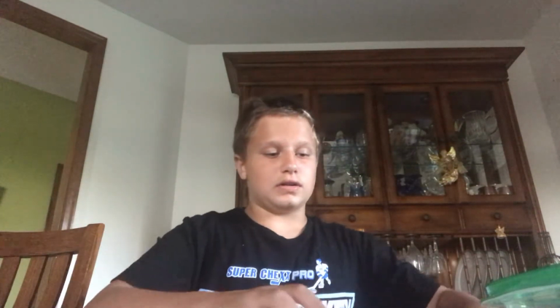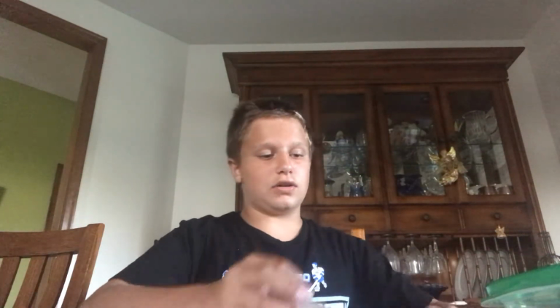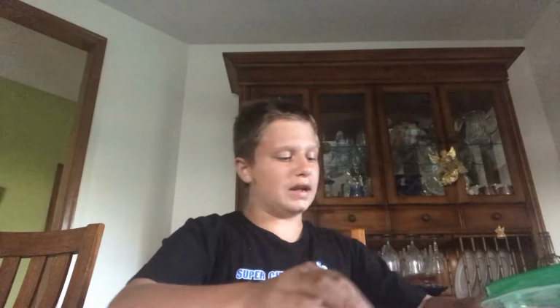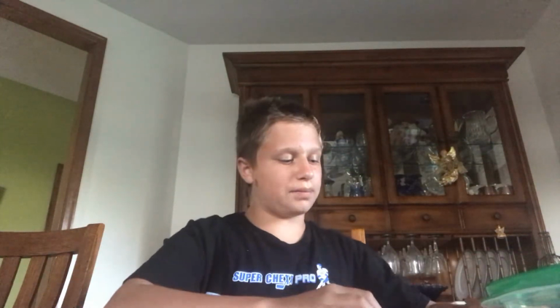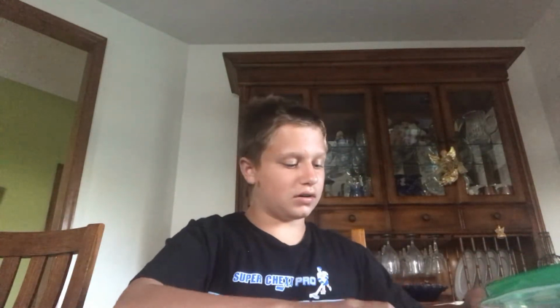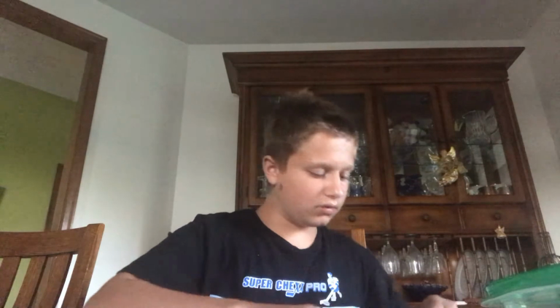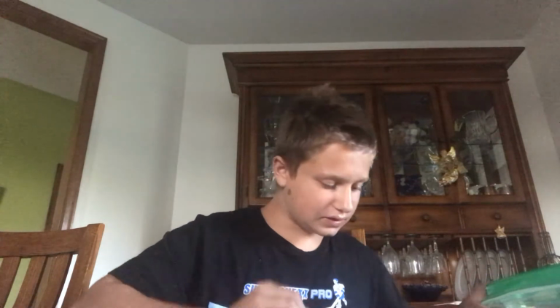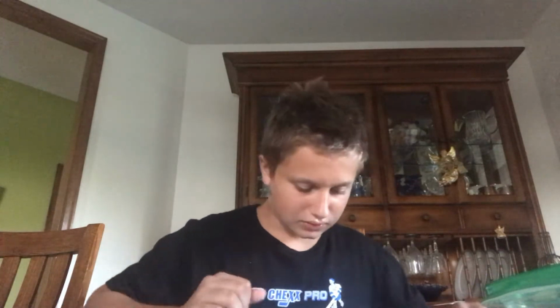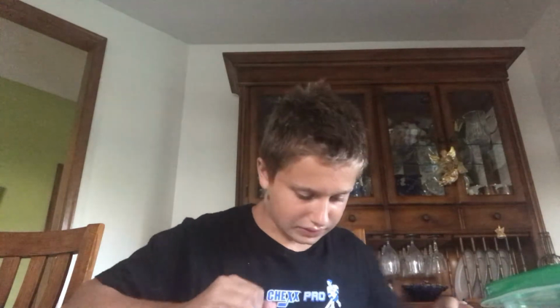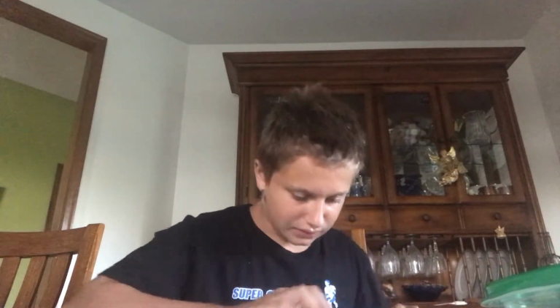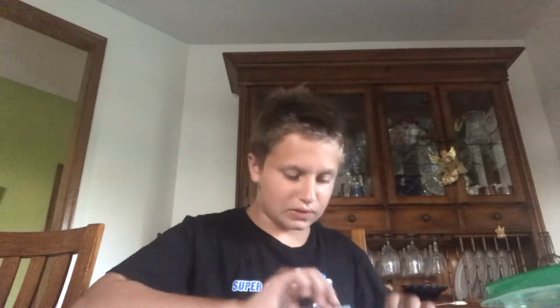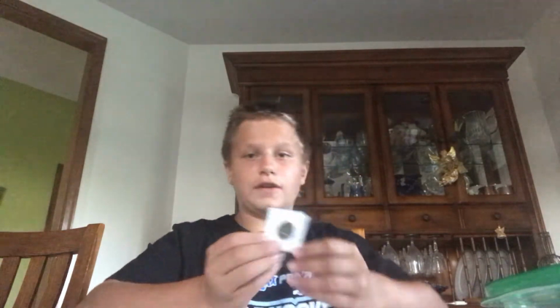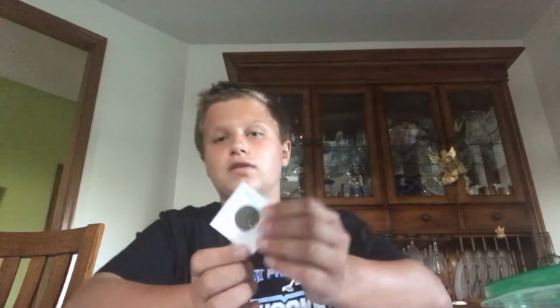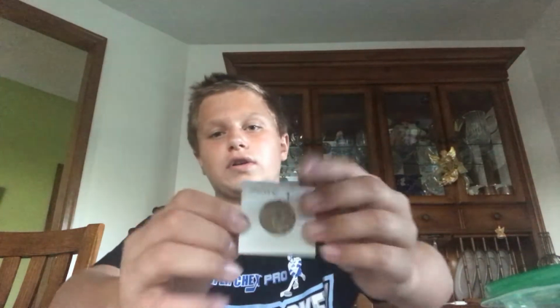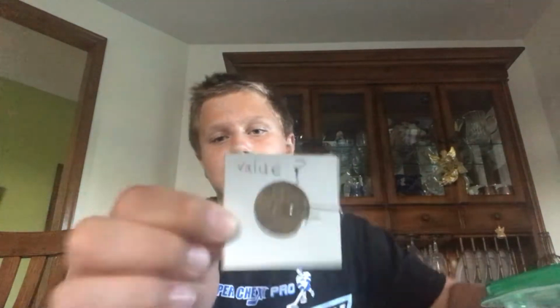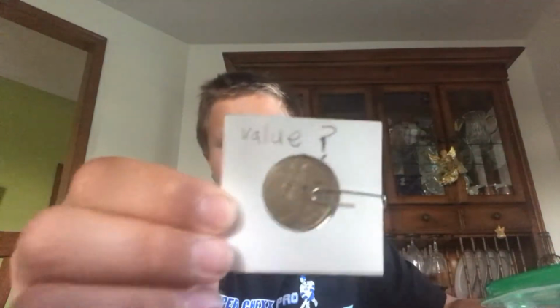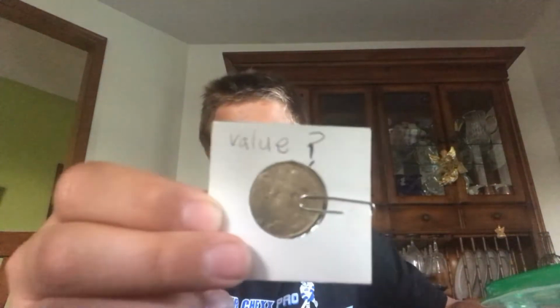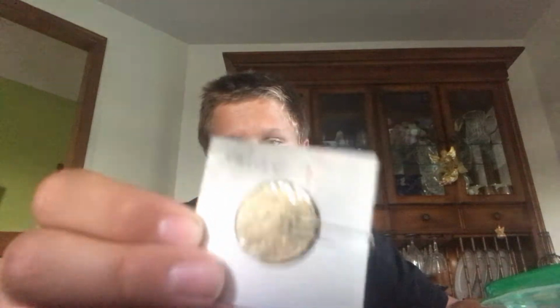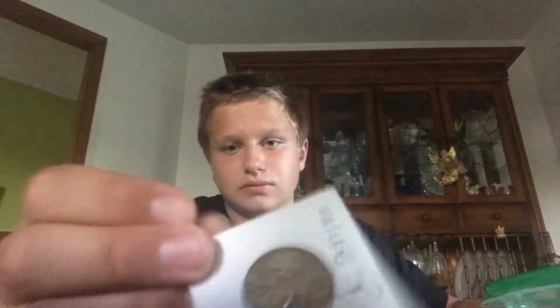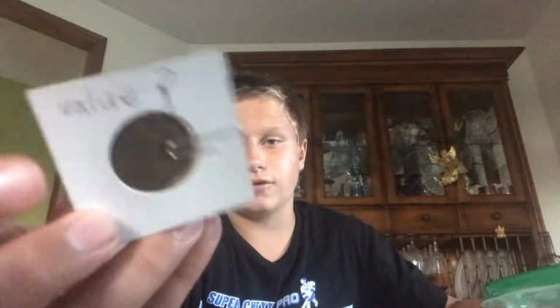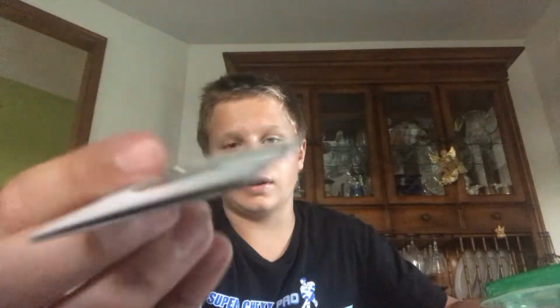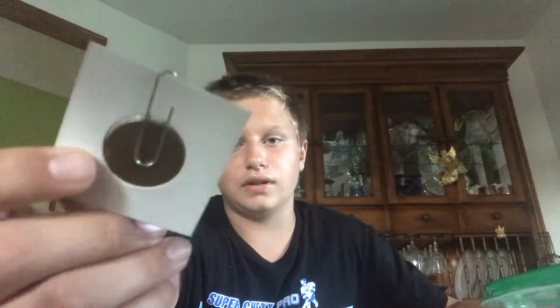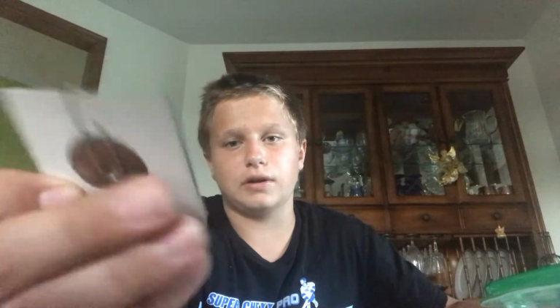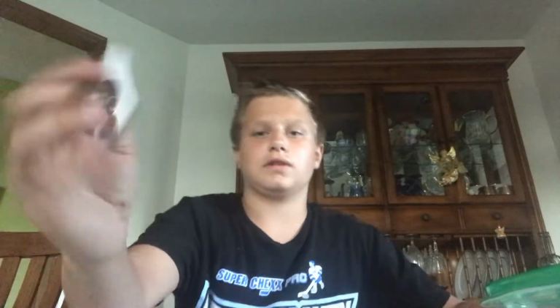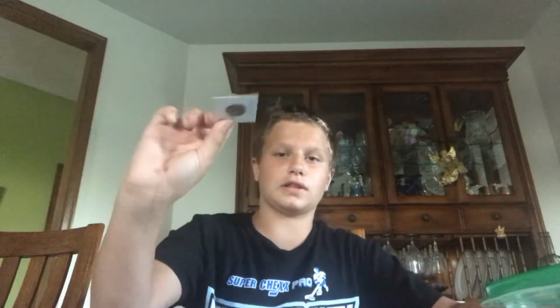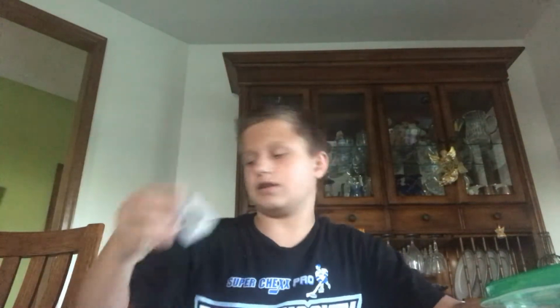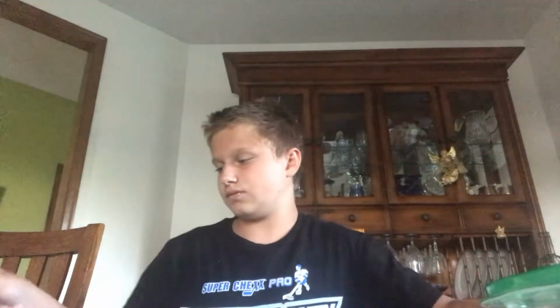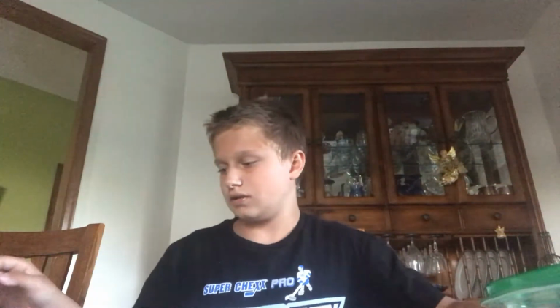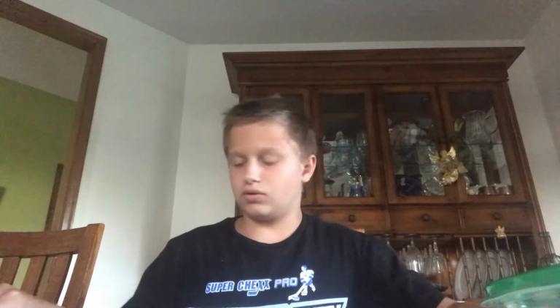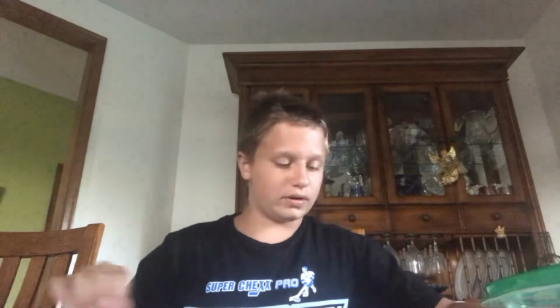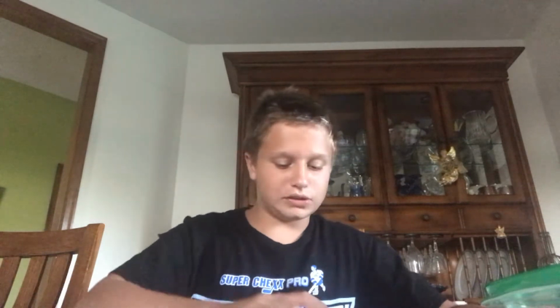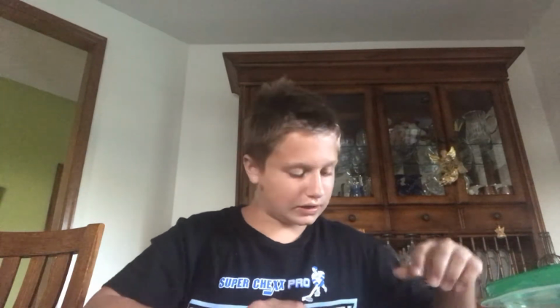Next up on our list, I've got a little coin I picked up geocaching. I forgot what I put in there but I got this little coin from geocaching.